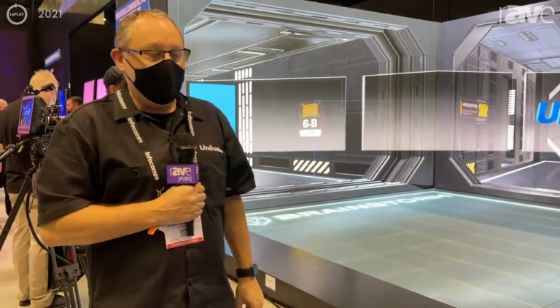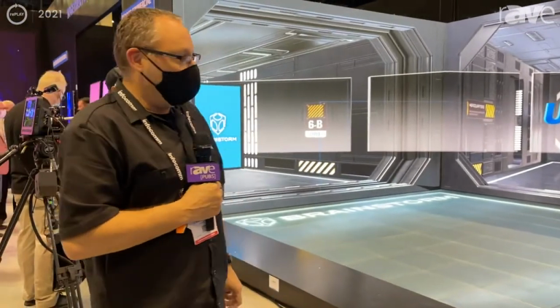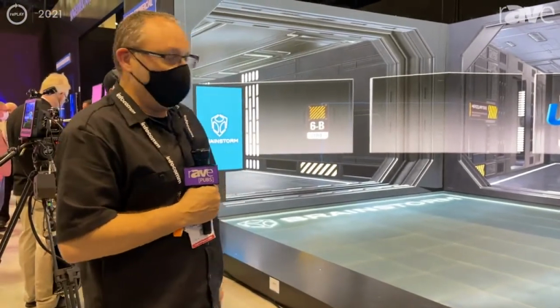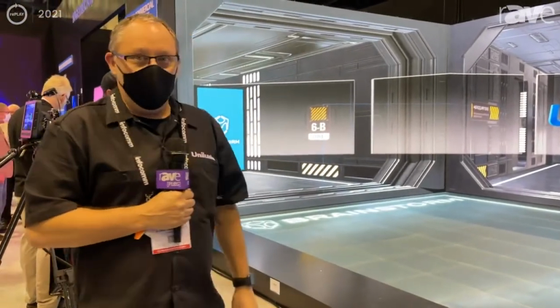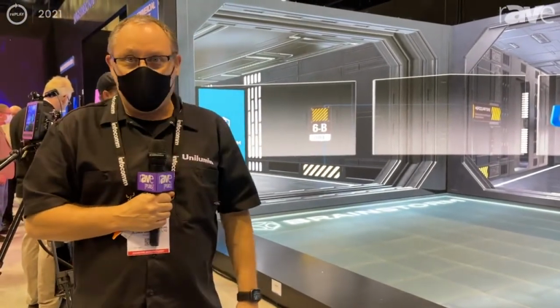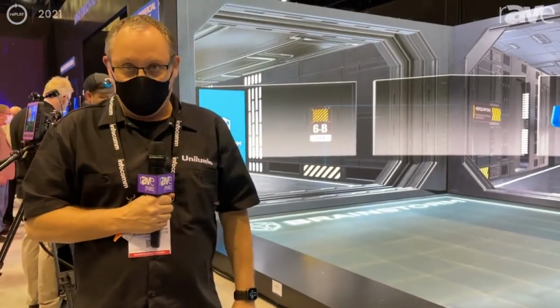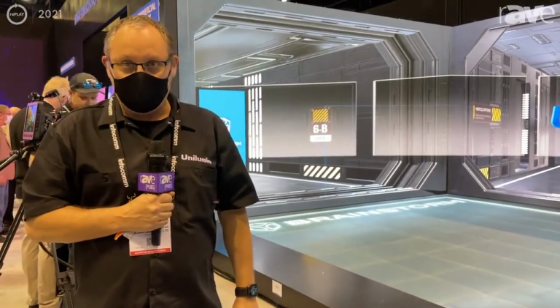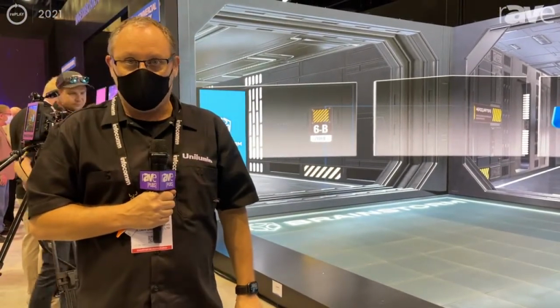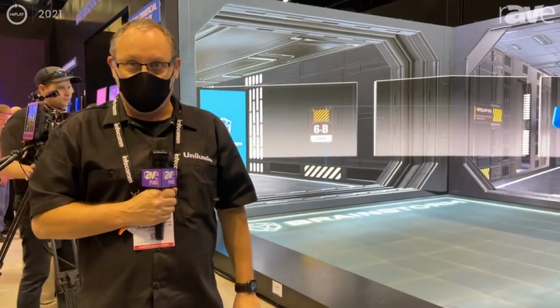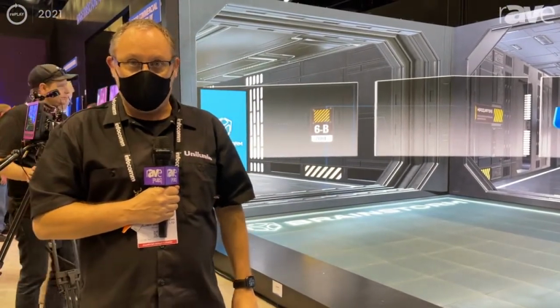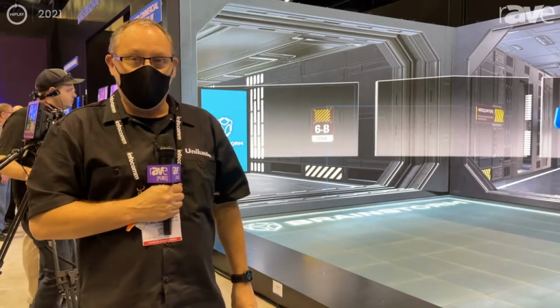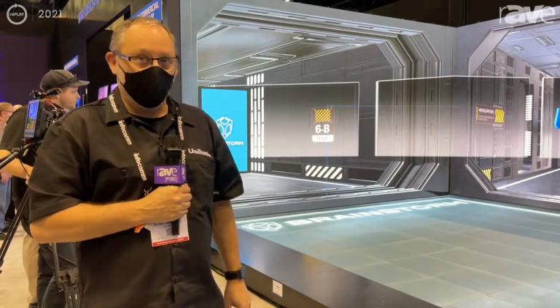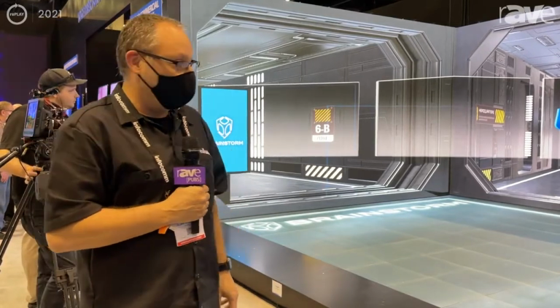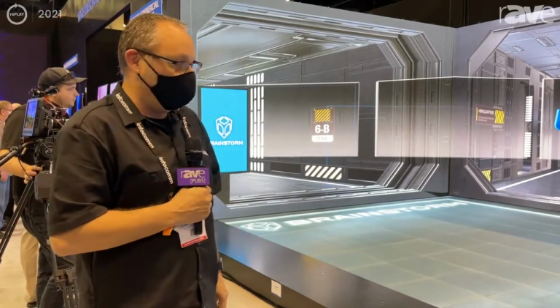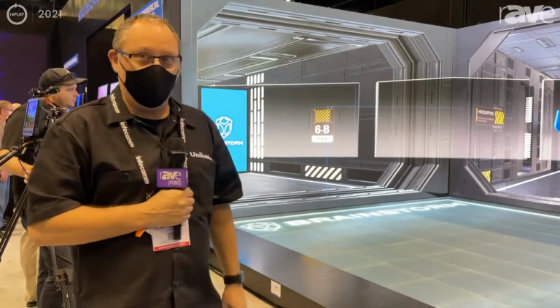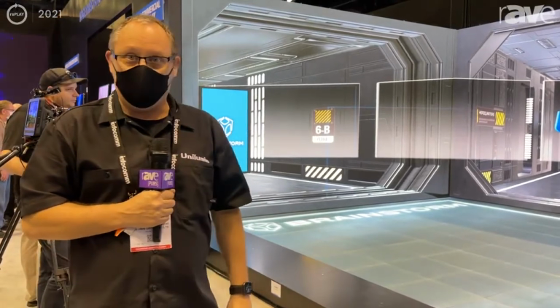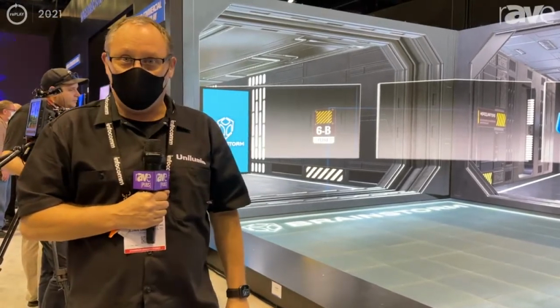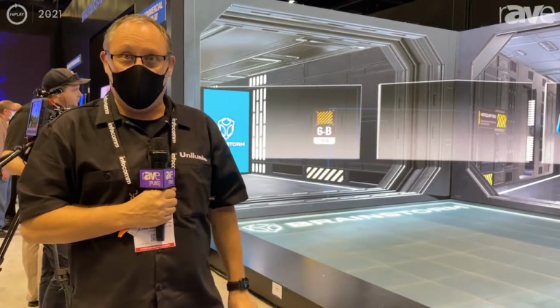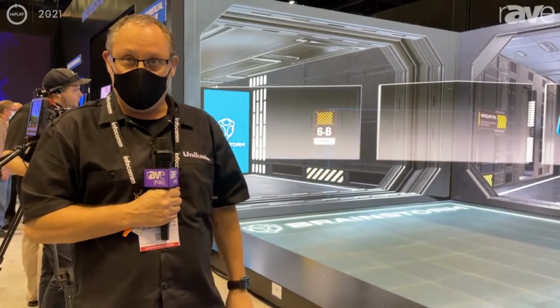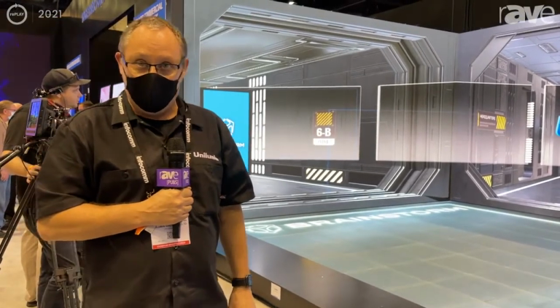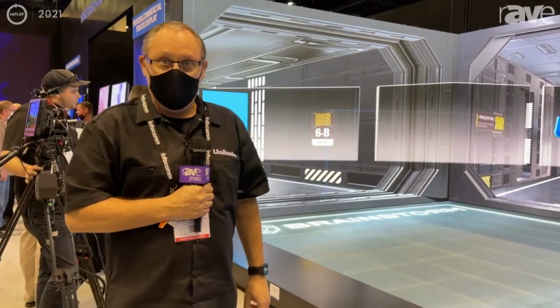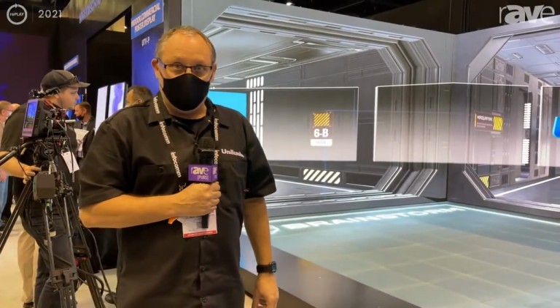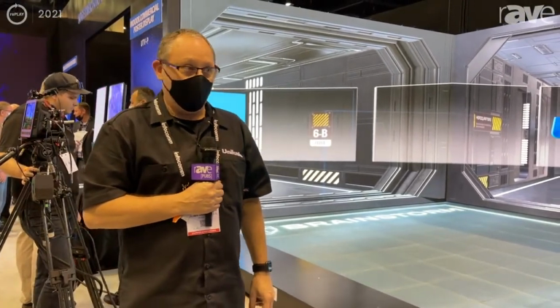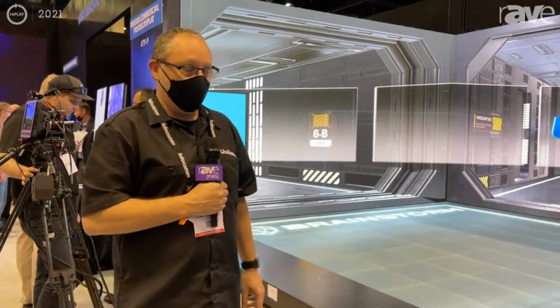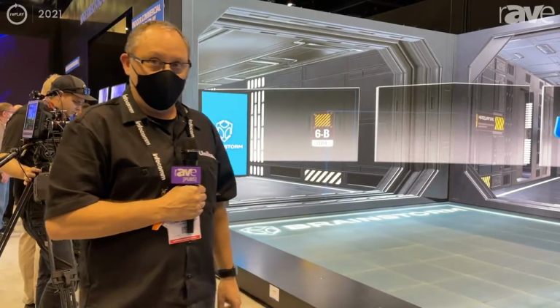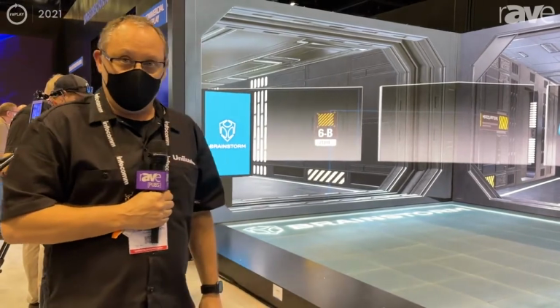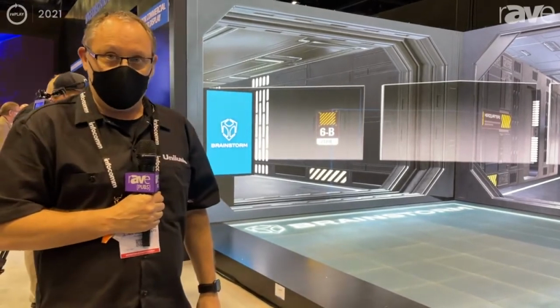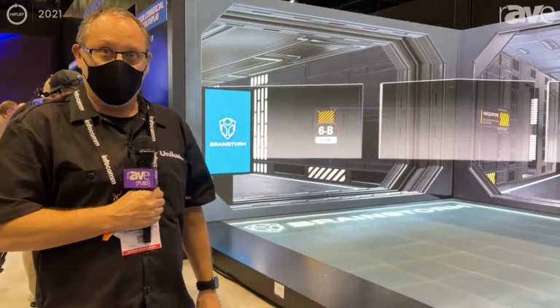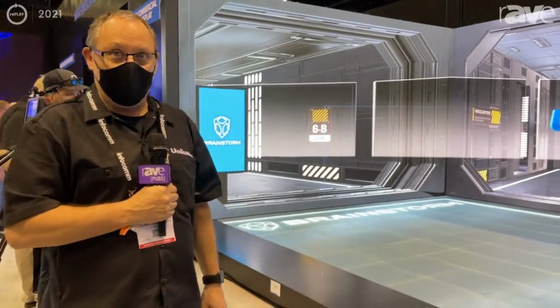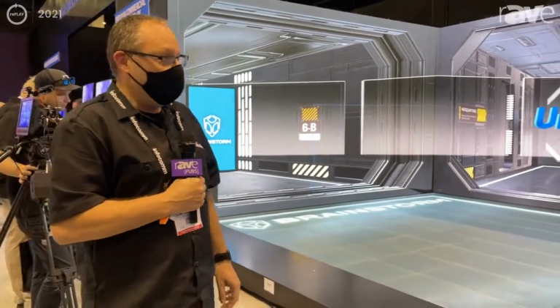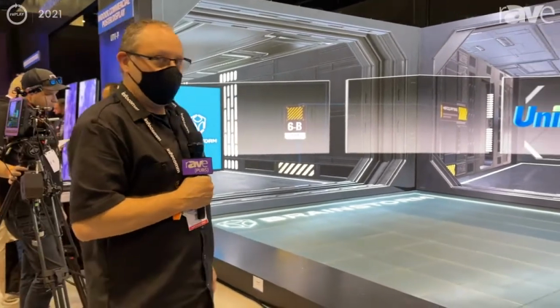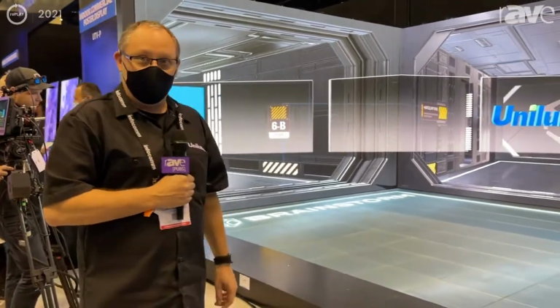We are also using our U-Pad 3 product, which is our 2.6 for our flooring. We have a few different flavors of flooring and opacity as well. And you'll see that we're using the Brainstorm system to help drive our XR stage.